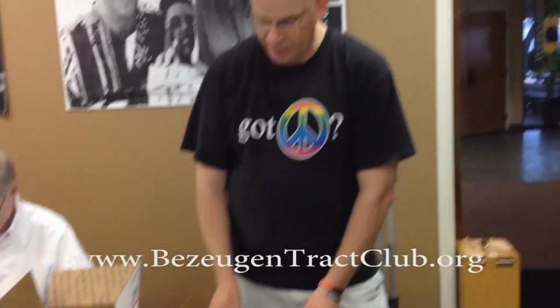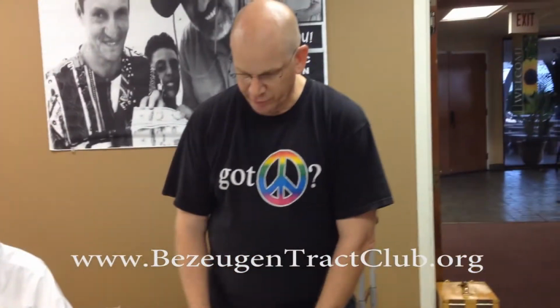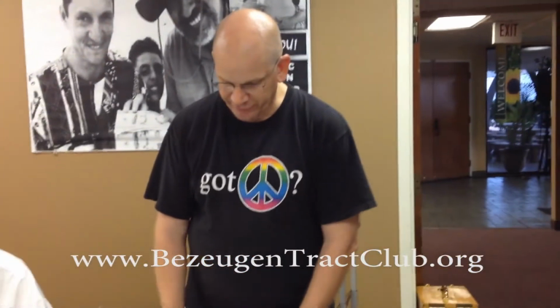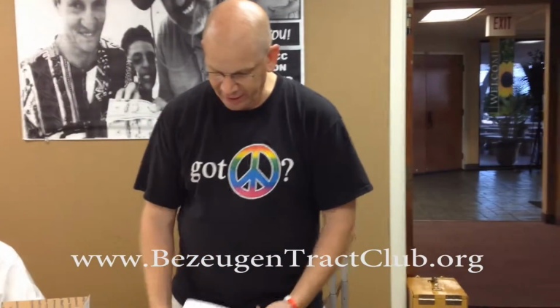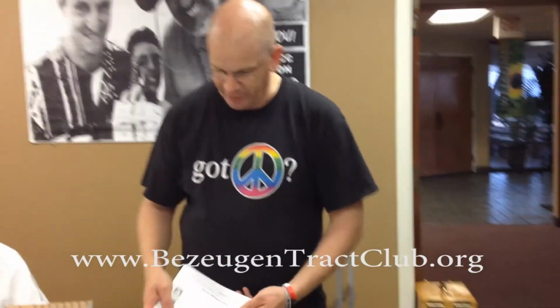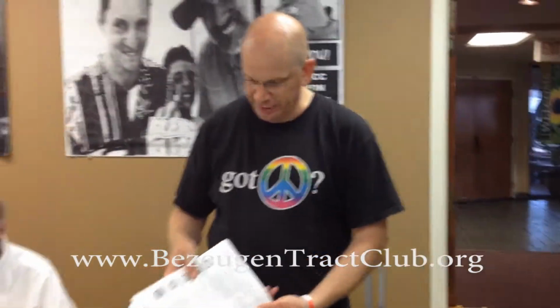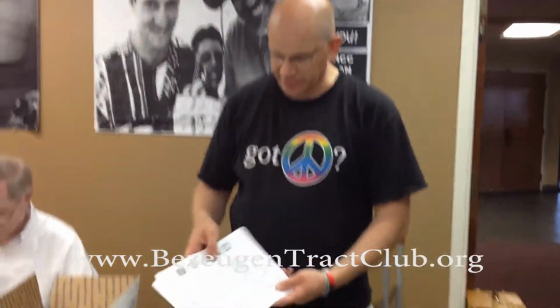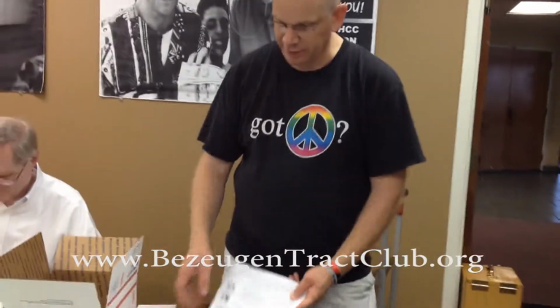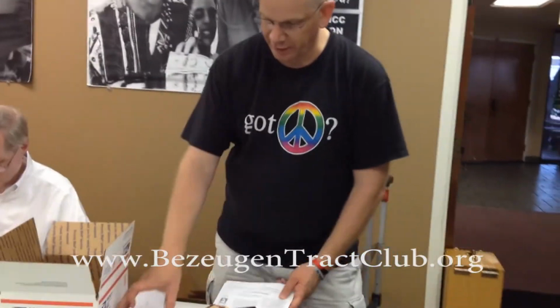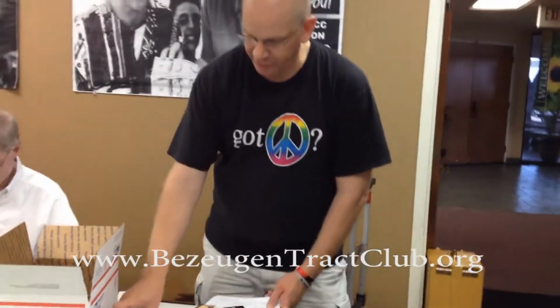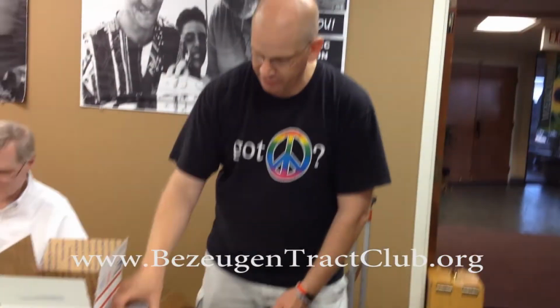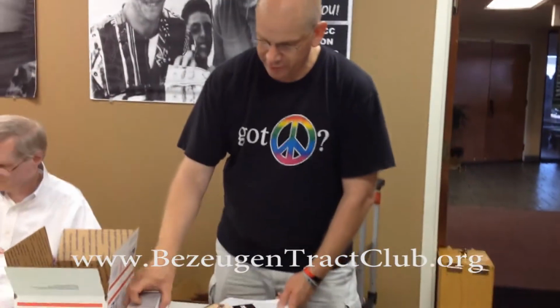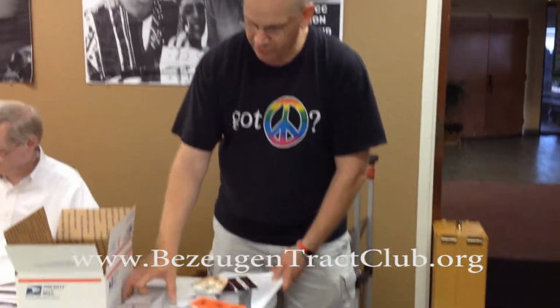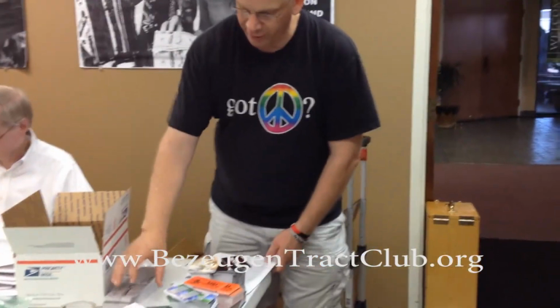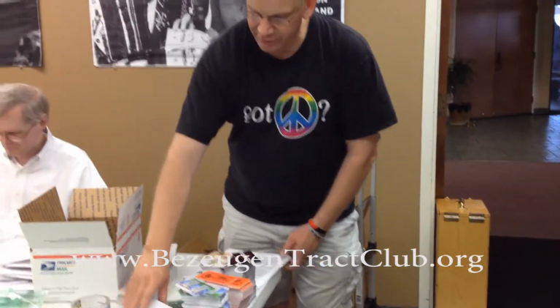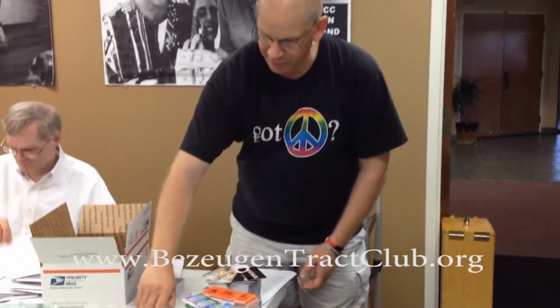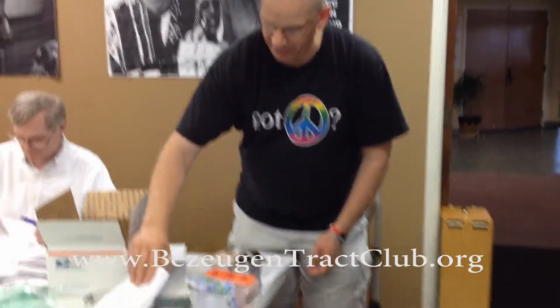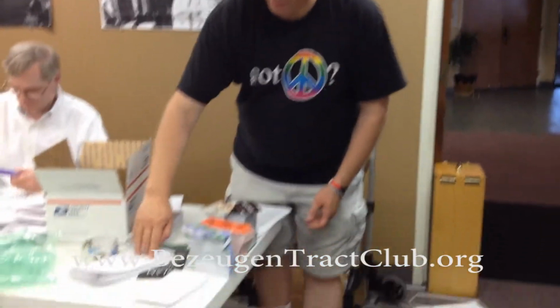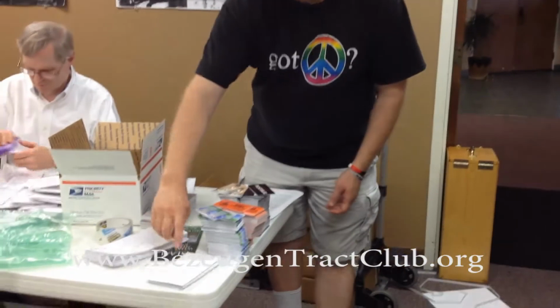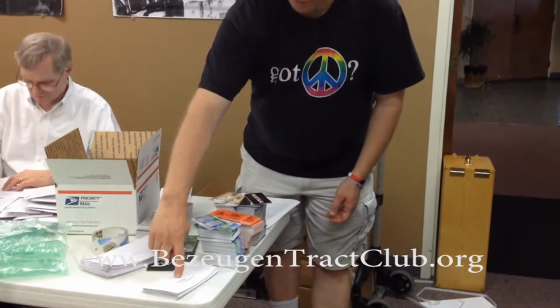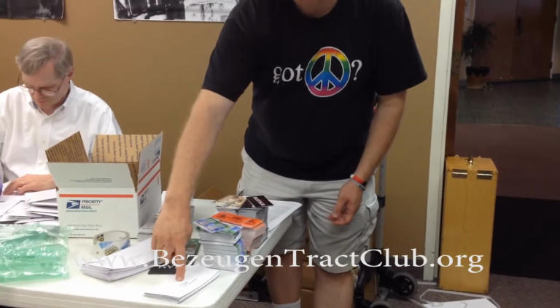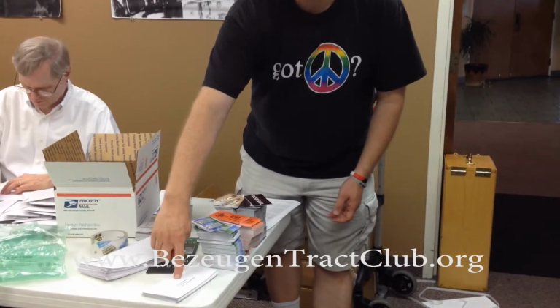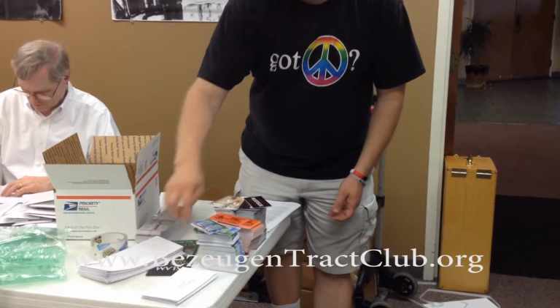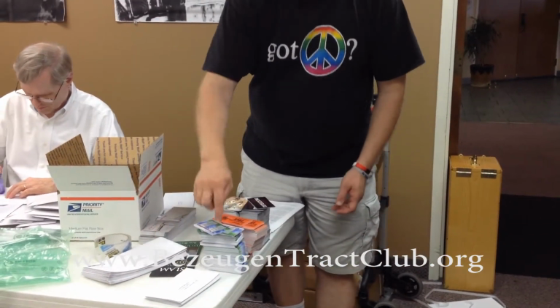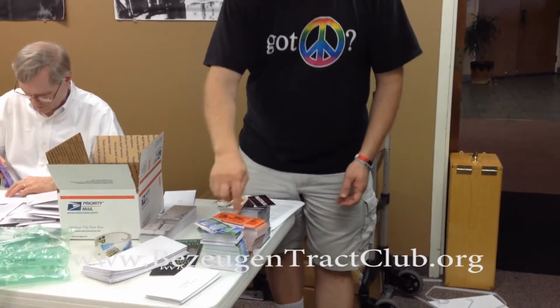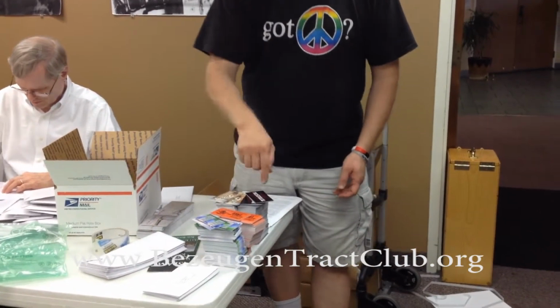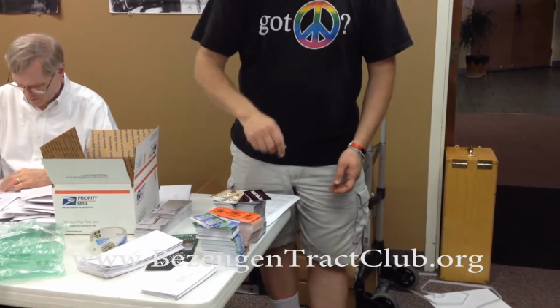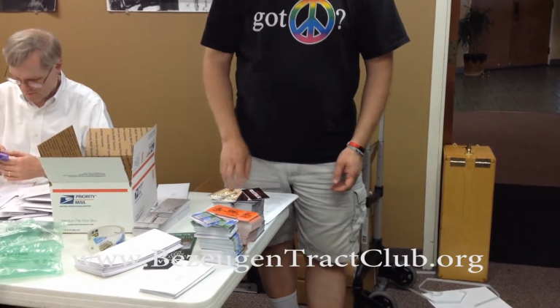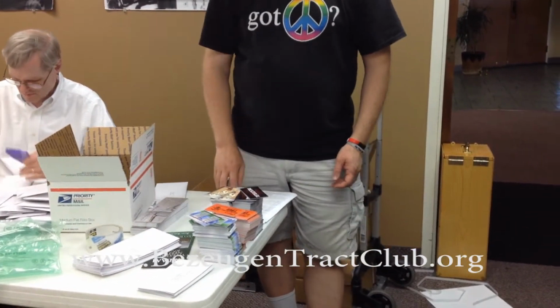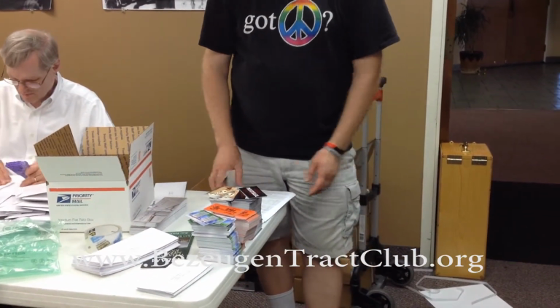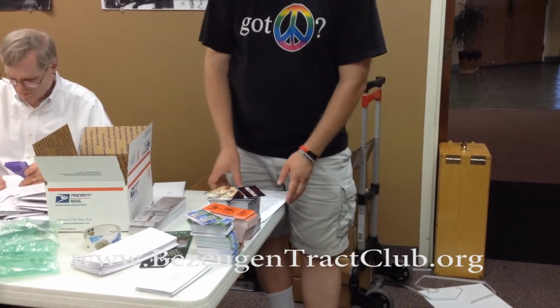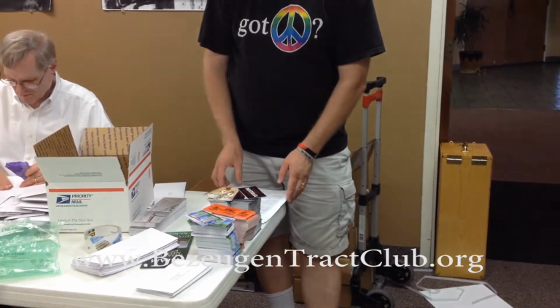So what you'll find in the box is the letter, bookmarks, the mailing envelope, donation envelopes, and then four different tracts that go in the envelope.